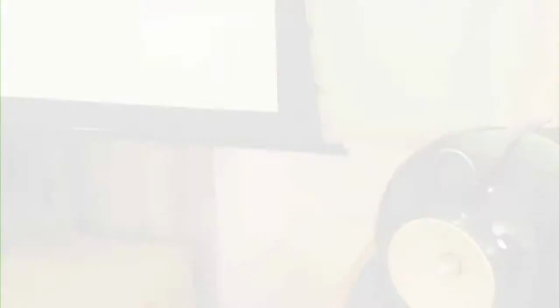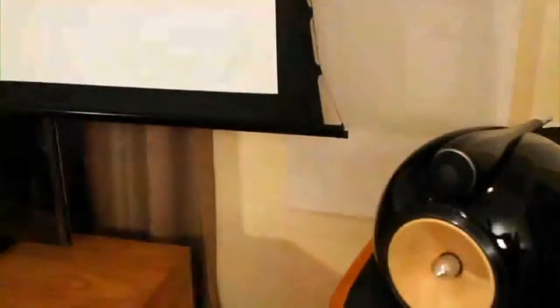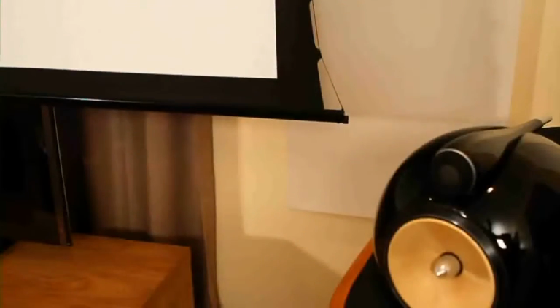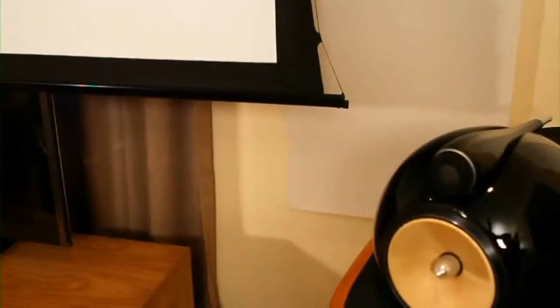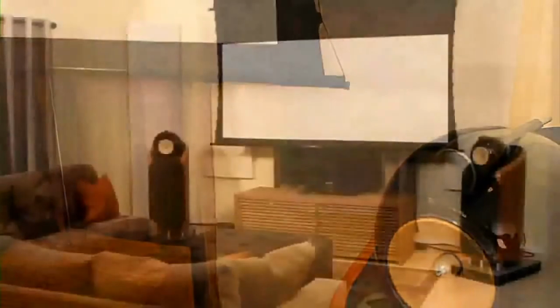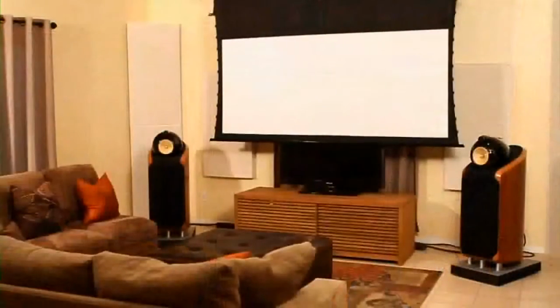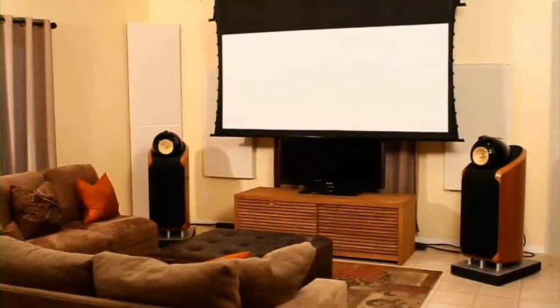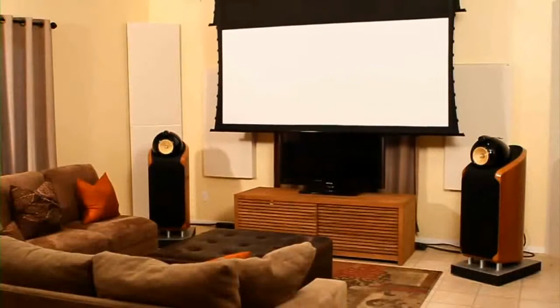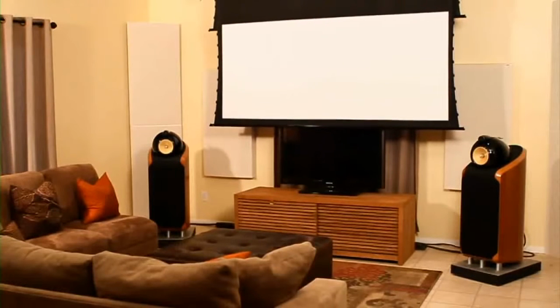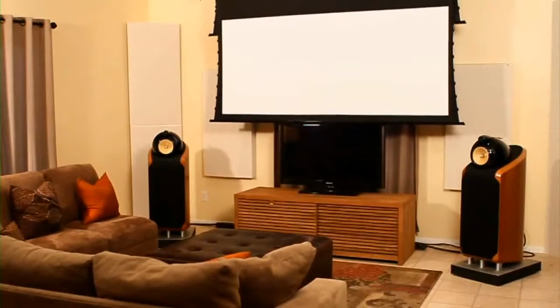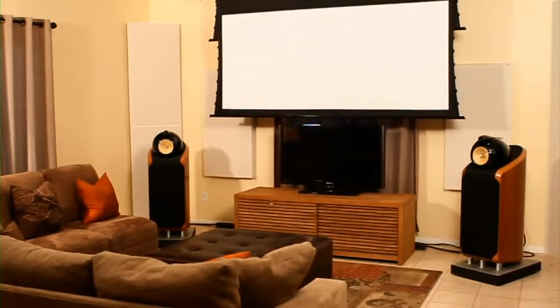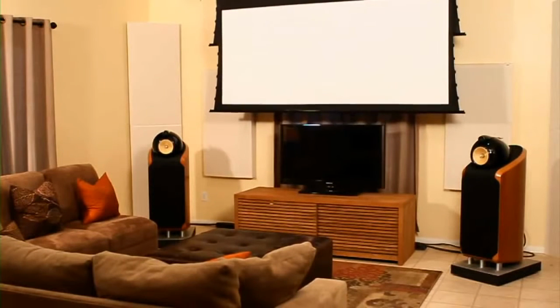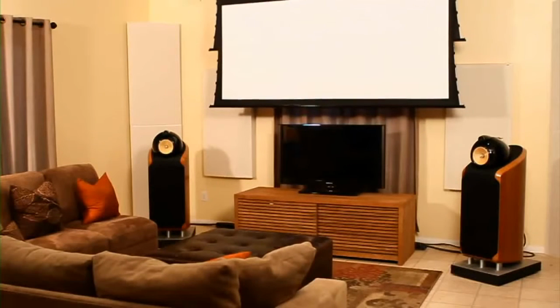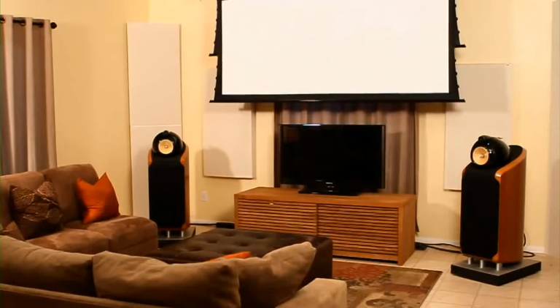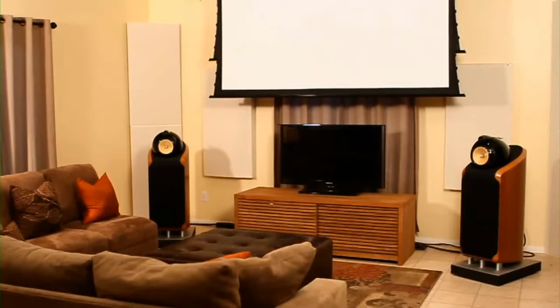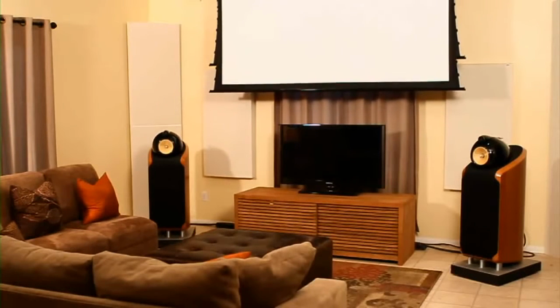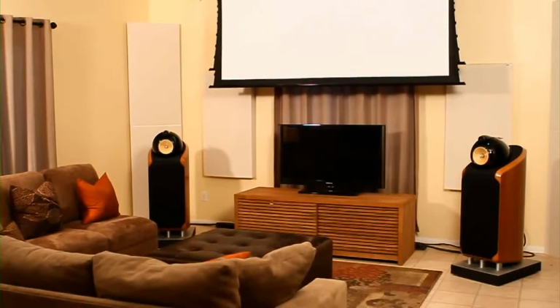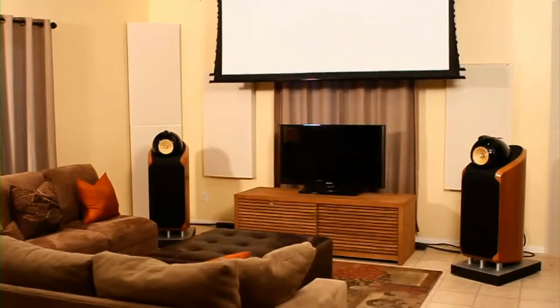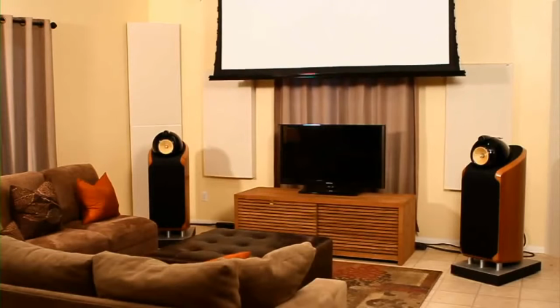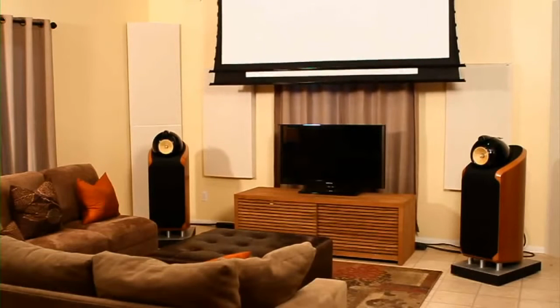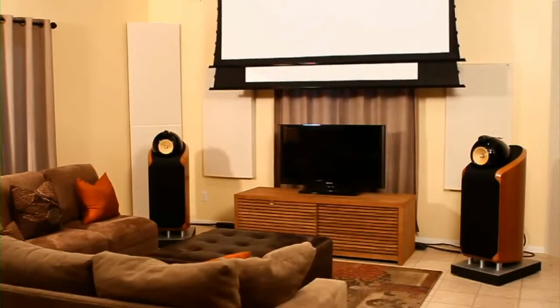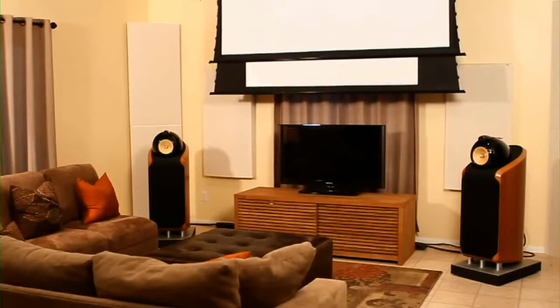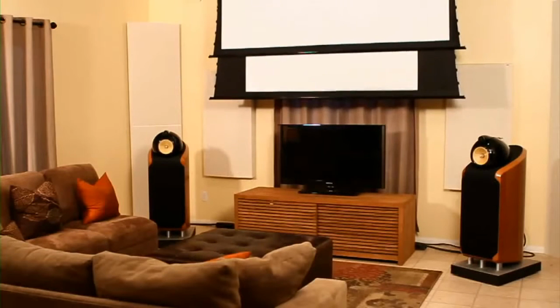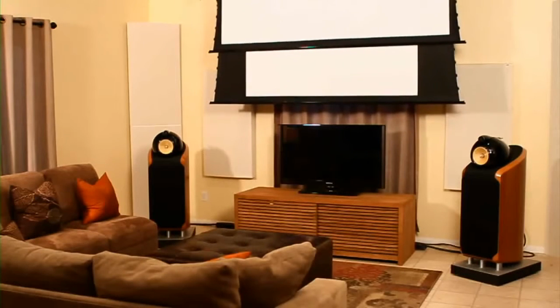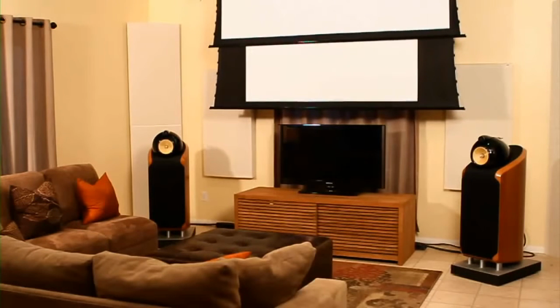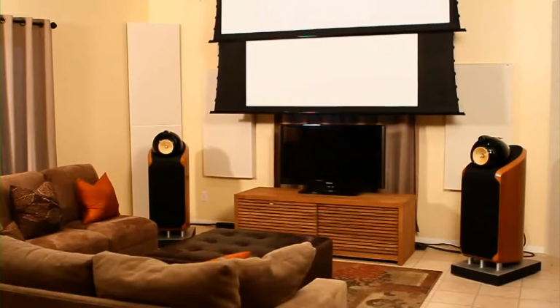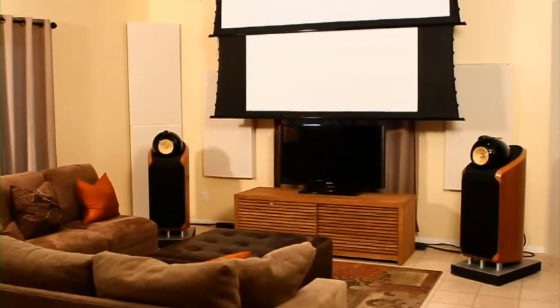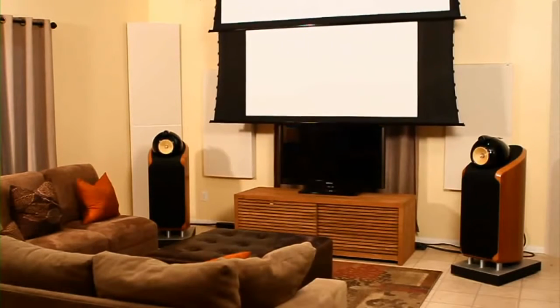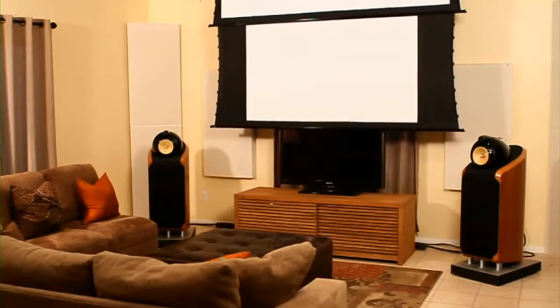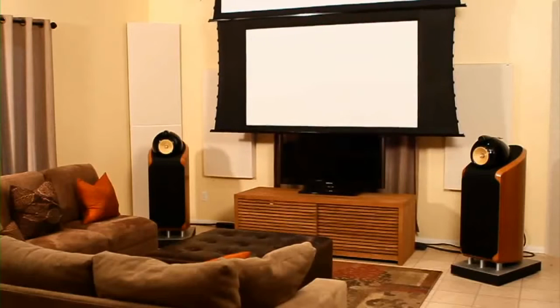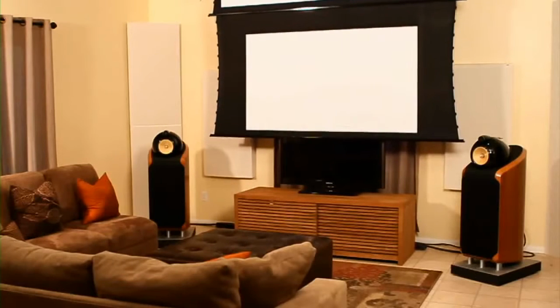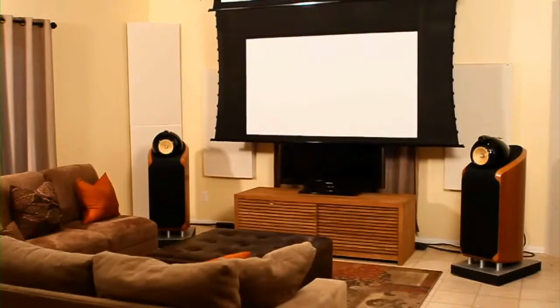The Osprey does this through its groundbreaking dual format design that runs two separate motorized projection screens — a native 2.35:1 and 16x9 in tandem — available in various screen materials and sizes.